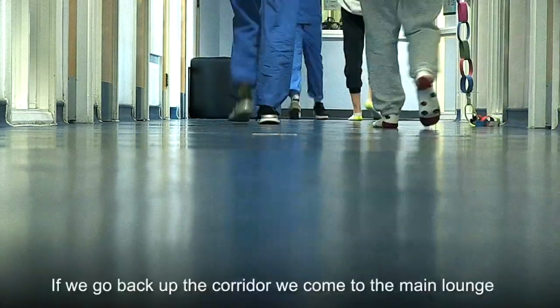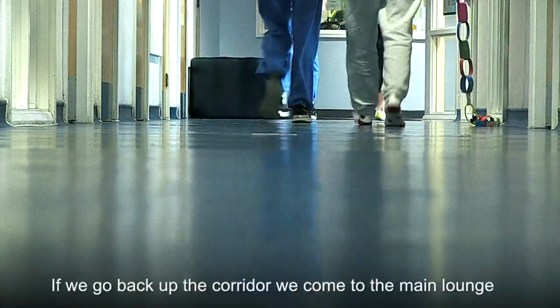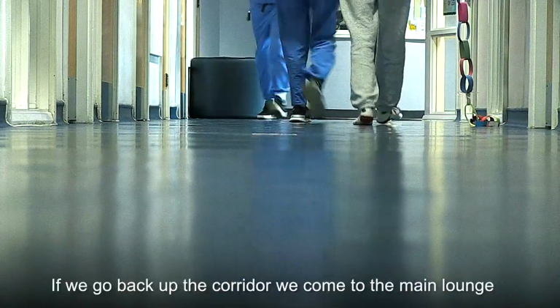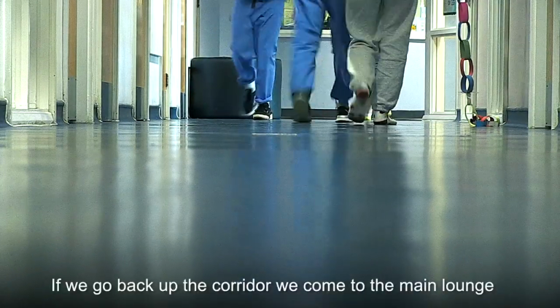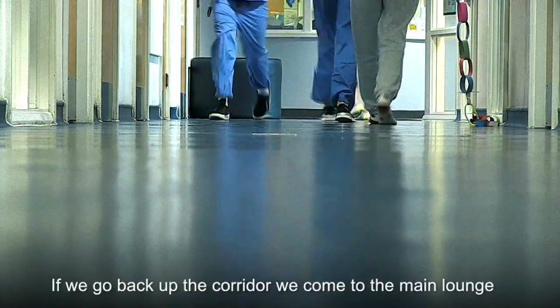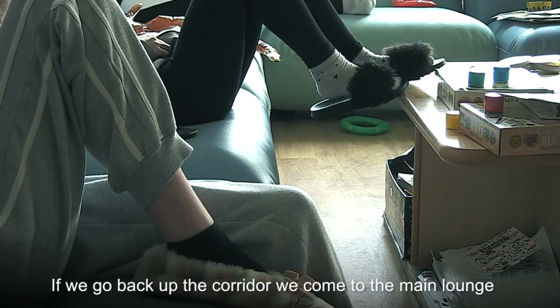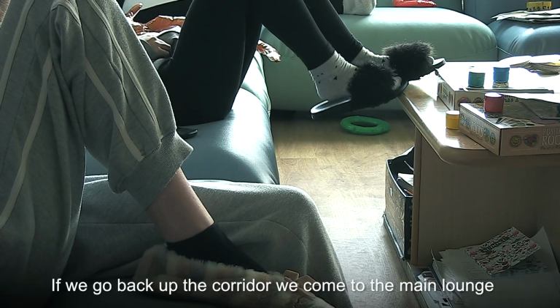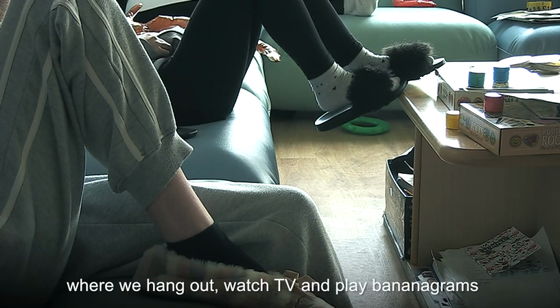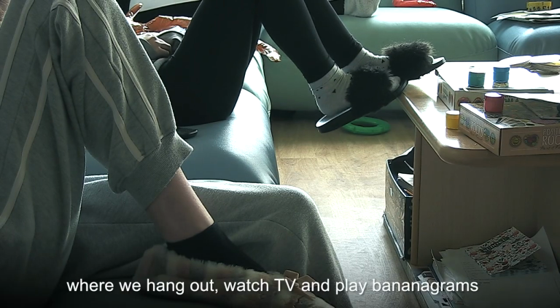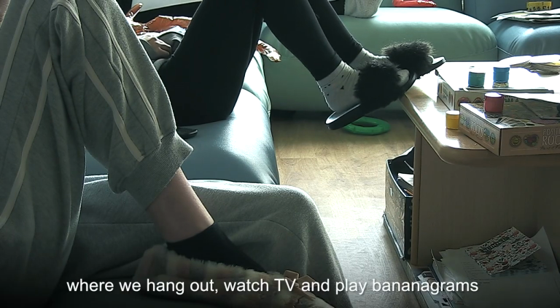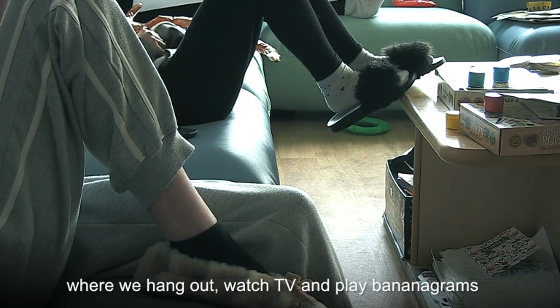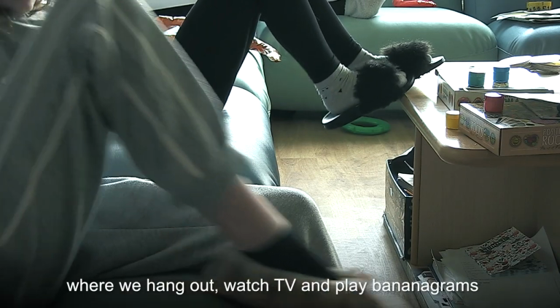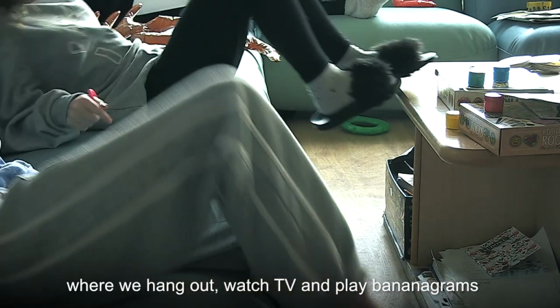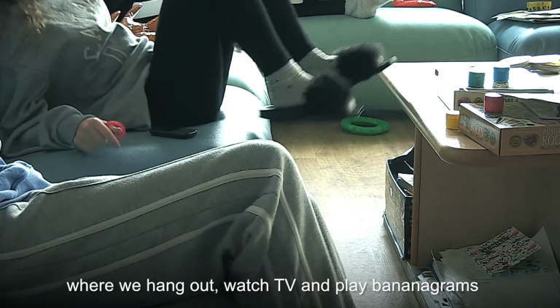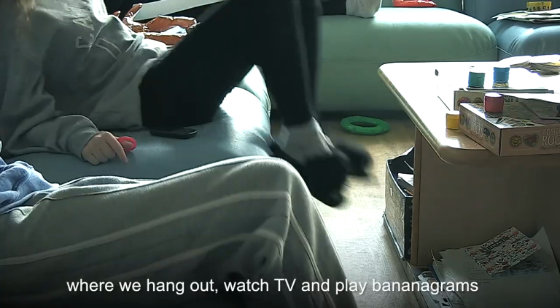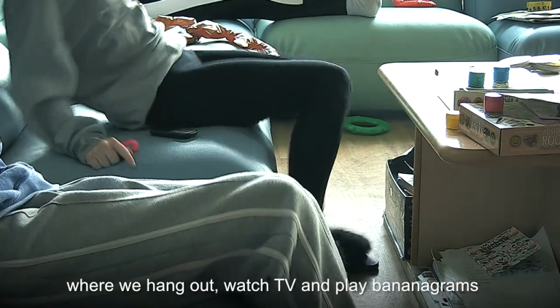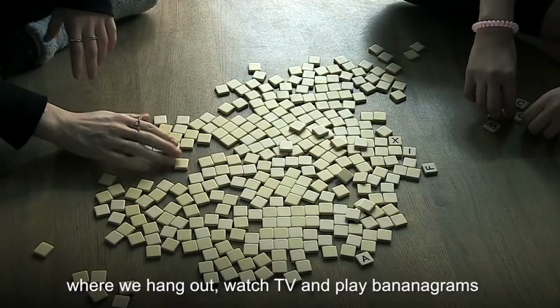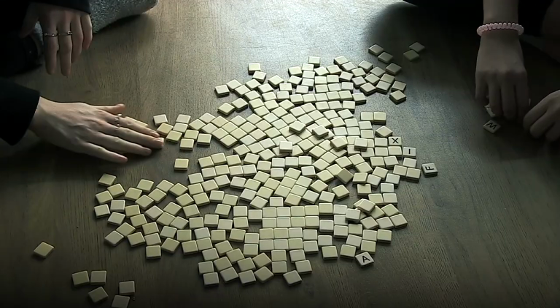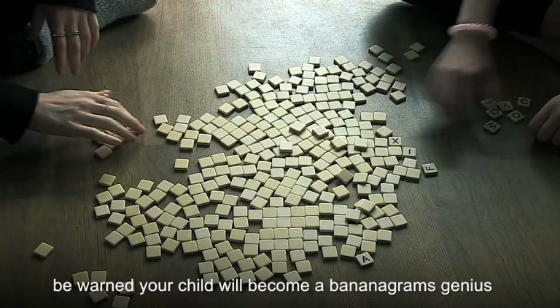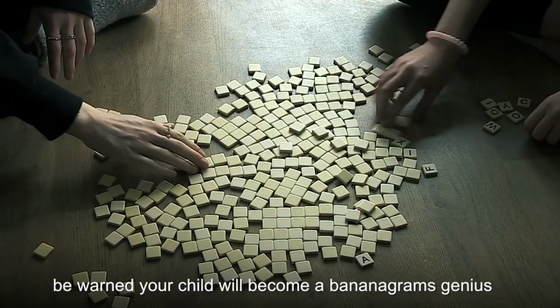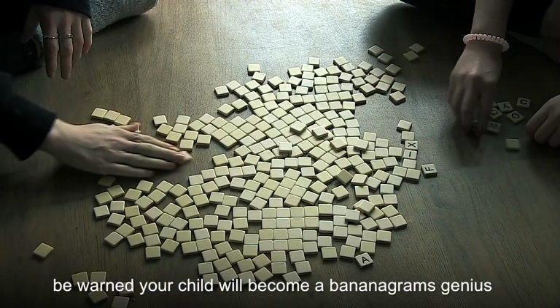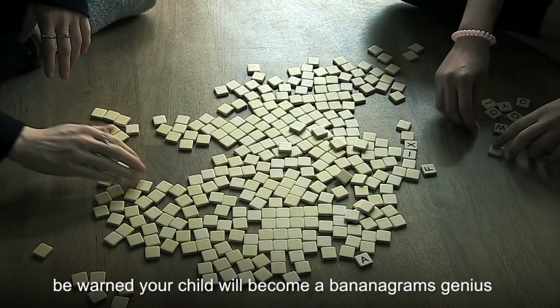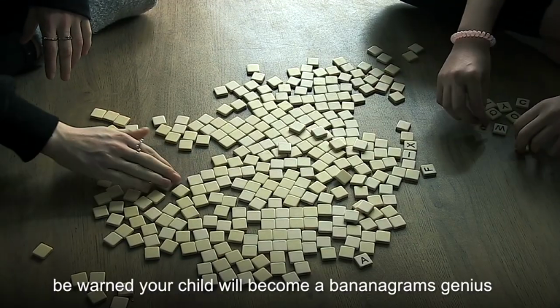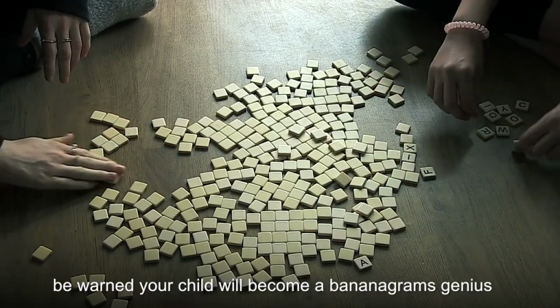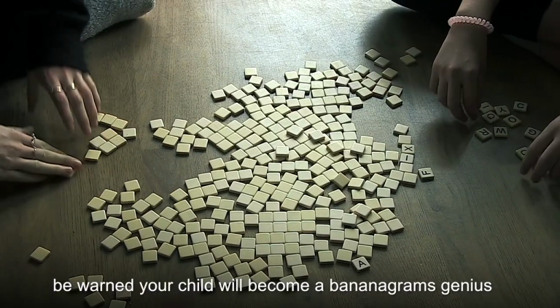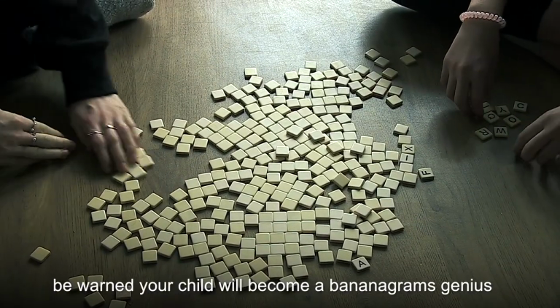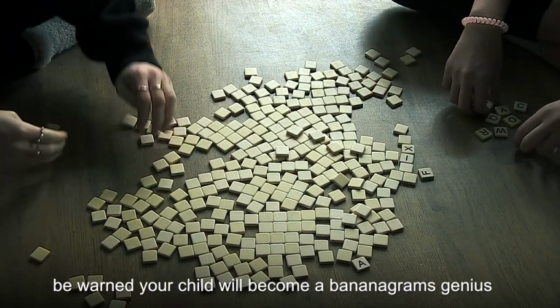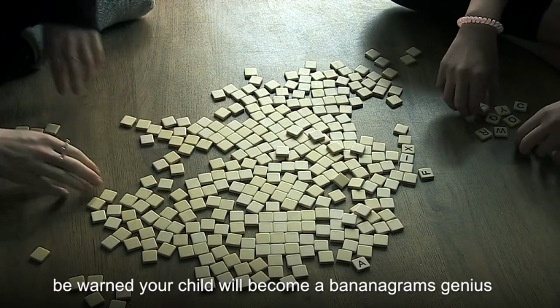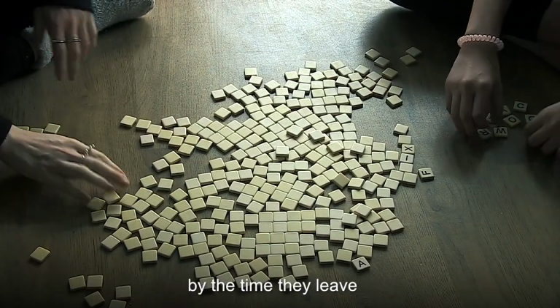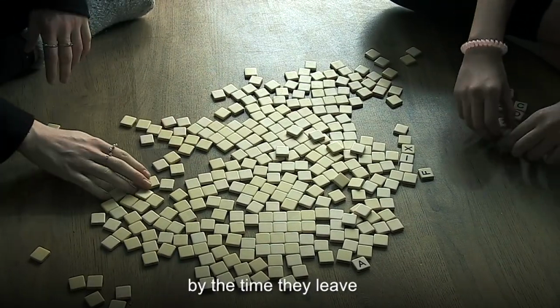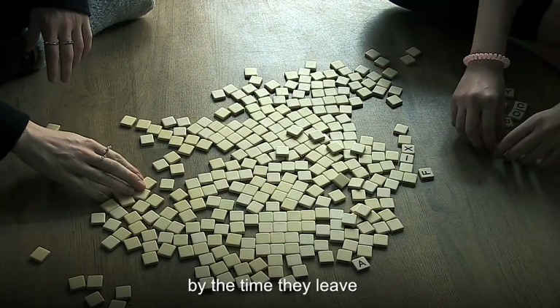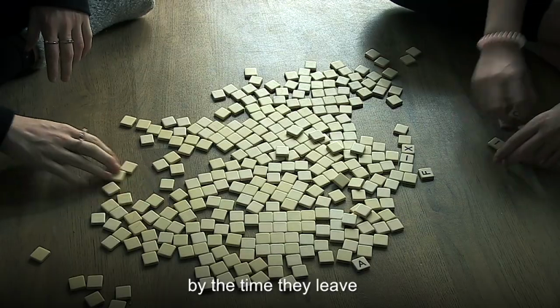If we go back up the corridor, we come to the main lounge where we hang out, watch TV and play Bananagrams. Be warned — your child will become a Bananagram genius by the time they leave.